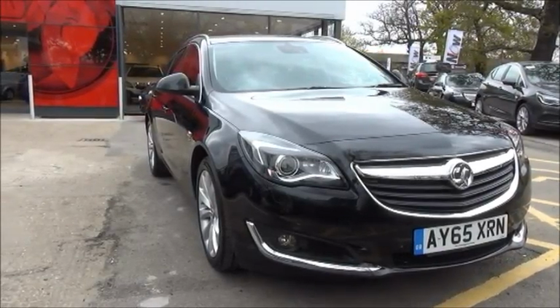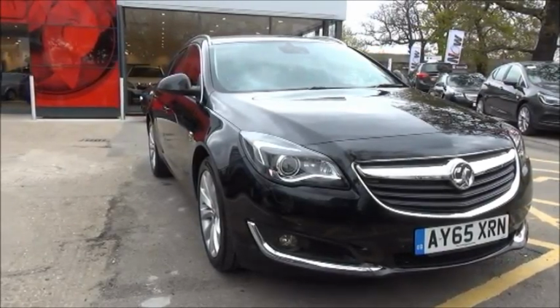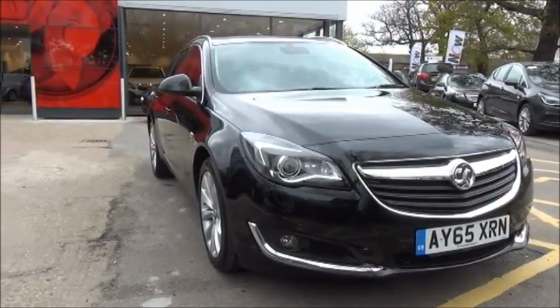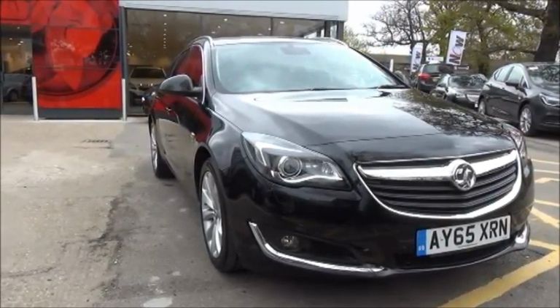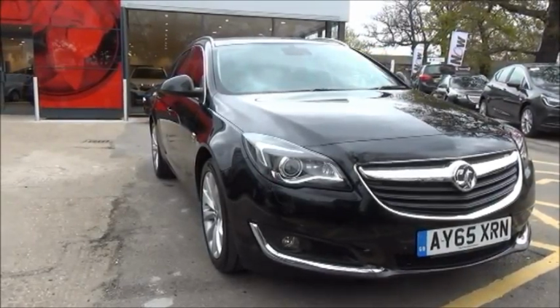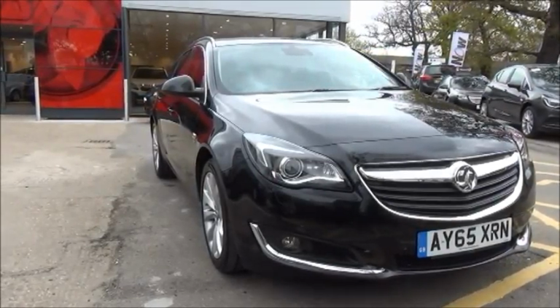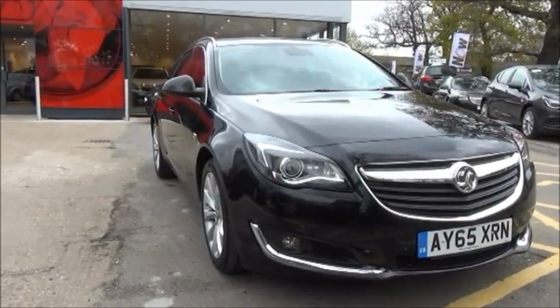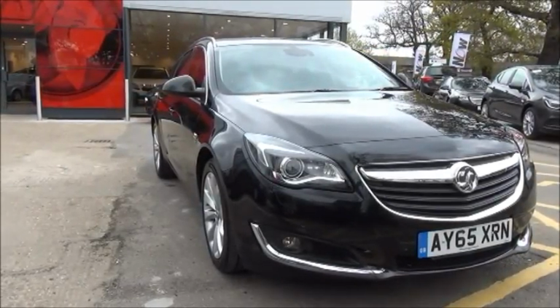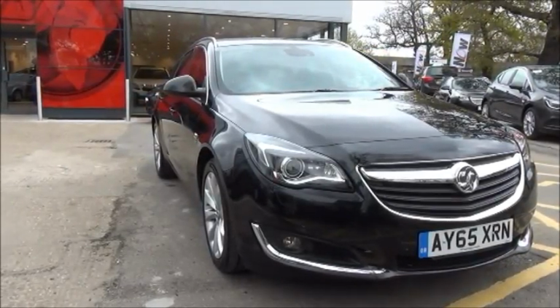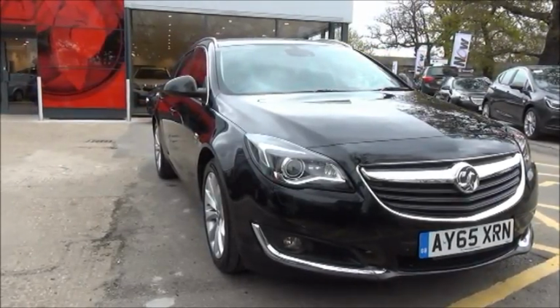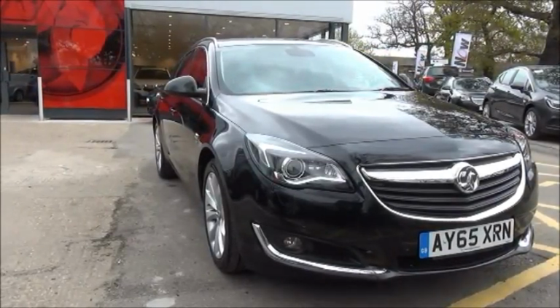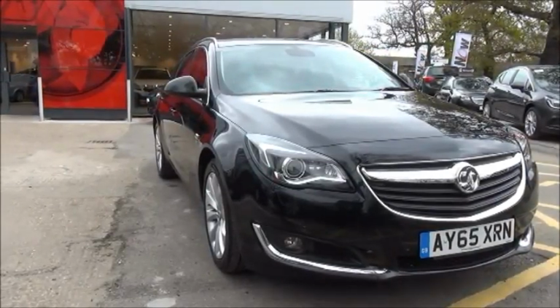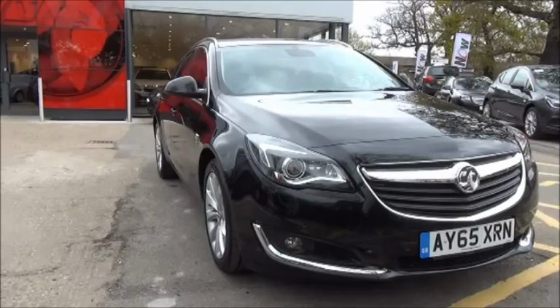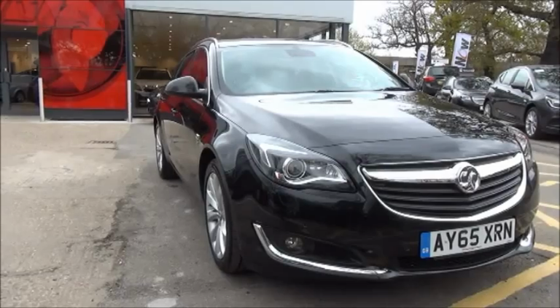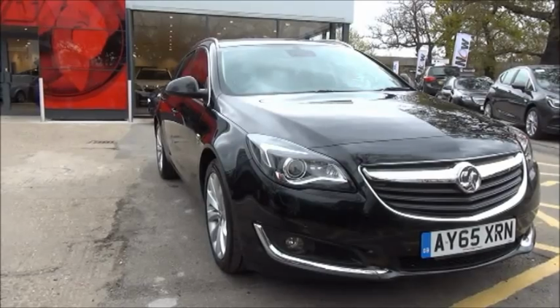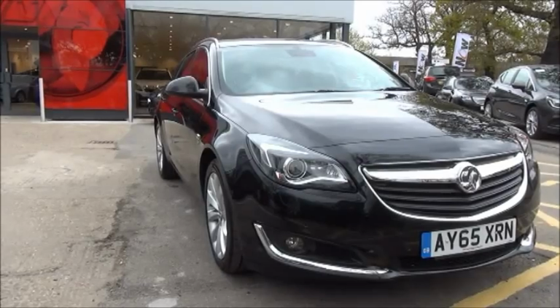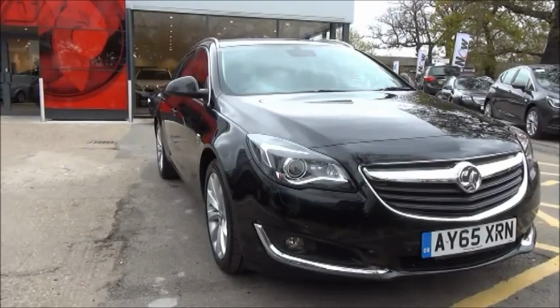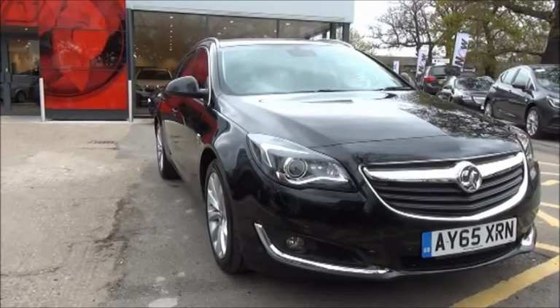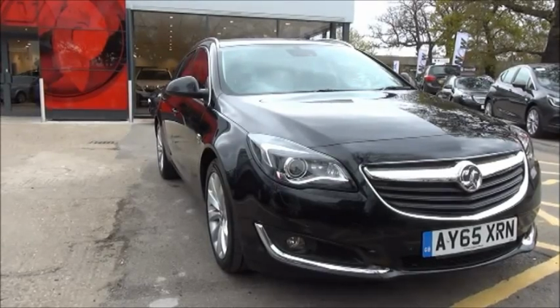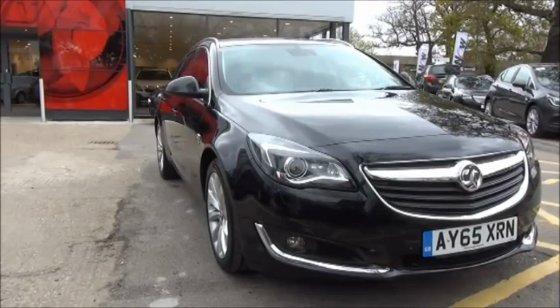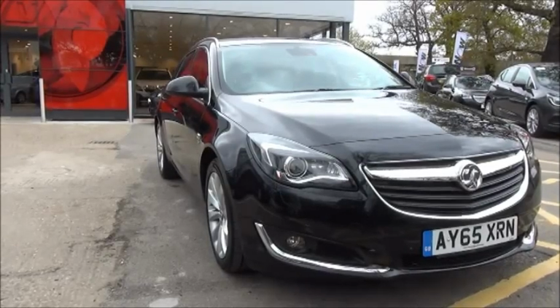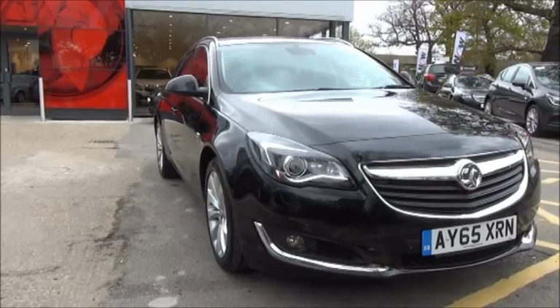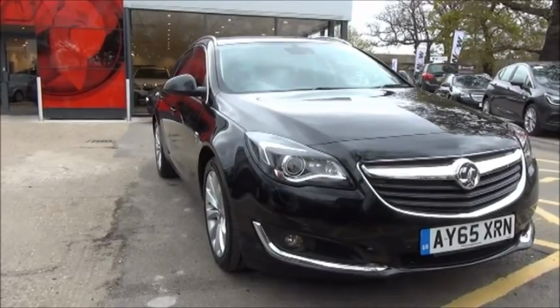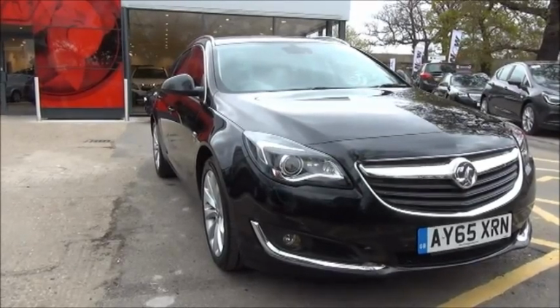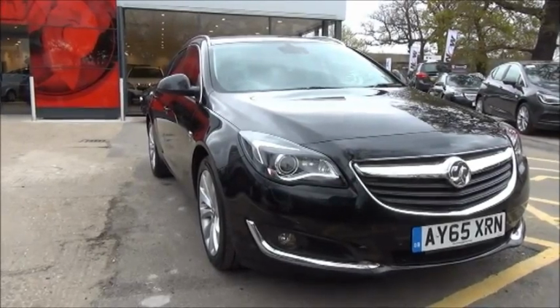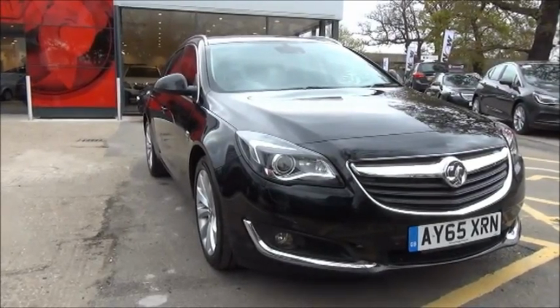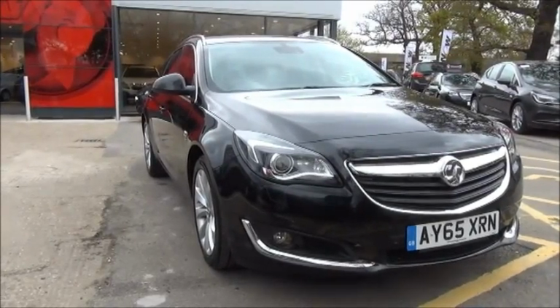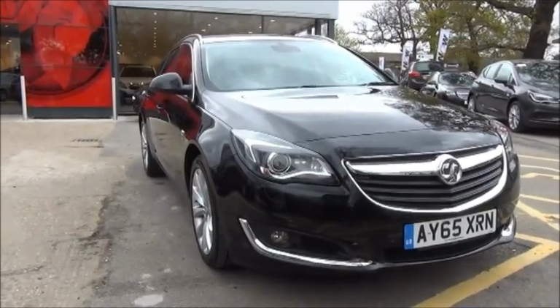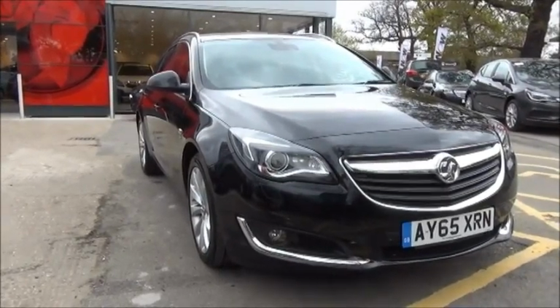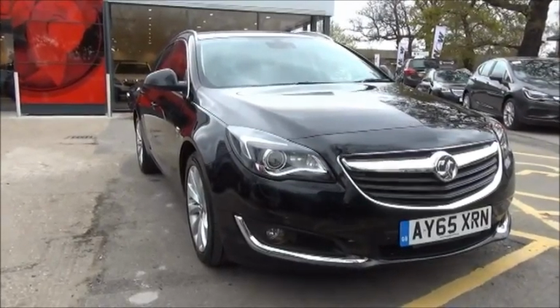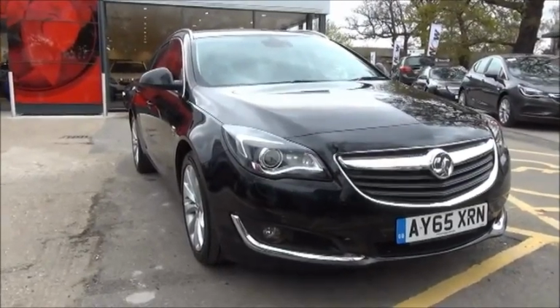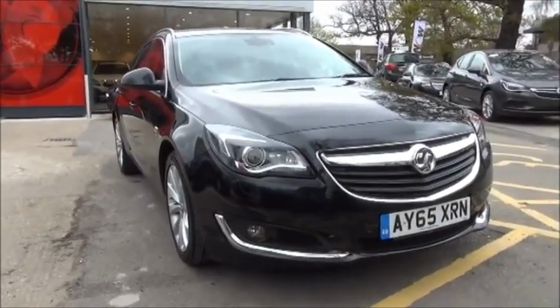The Insignia is in insurance group 19. It has a CO2 figure of 104, which equates to a road fund licence fee of £20 a year.